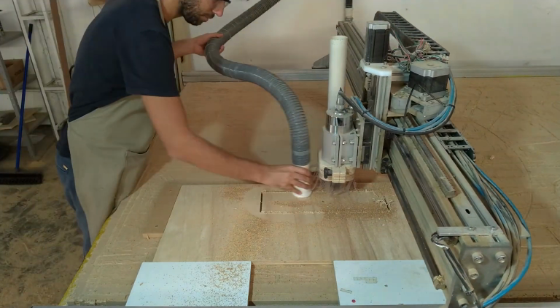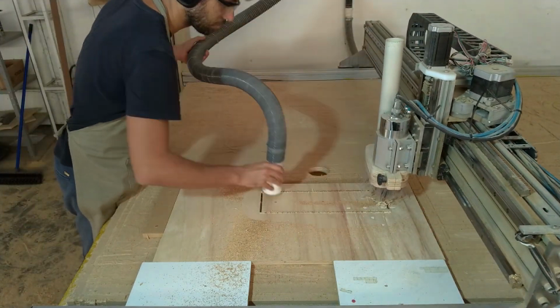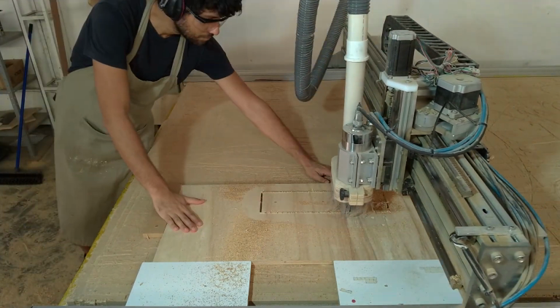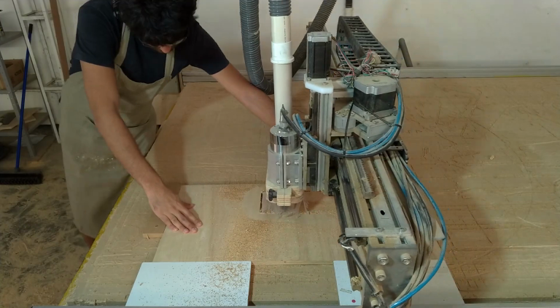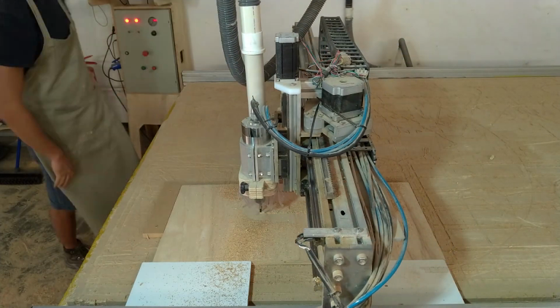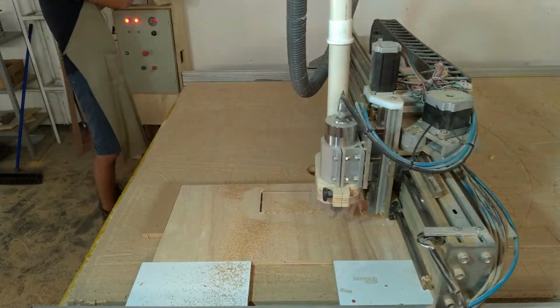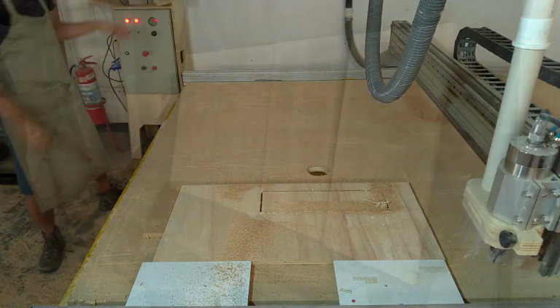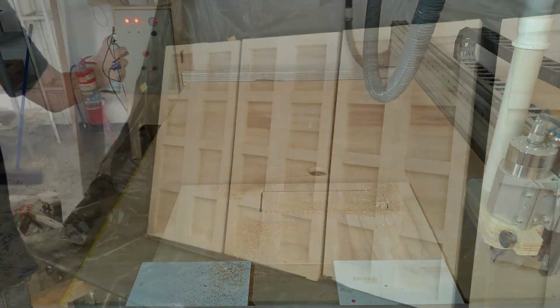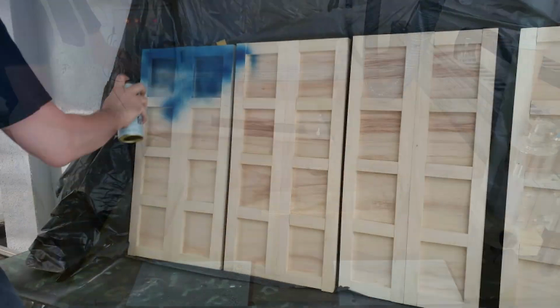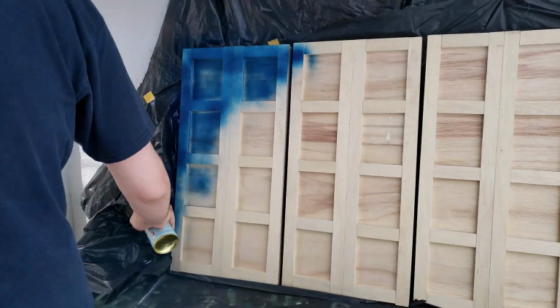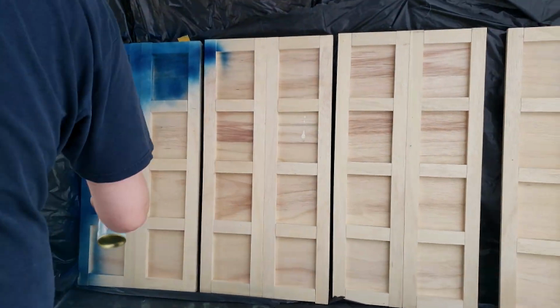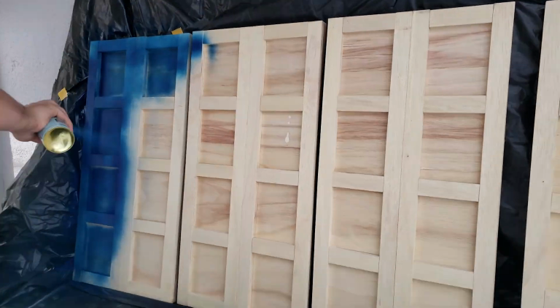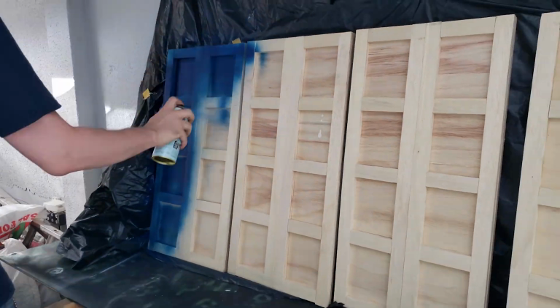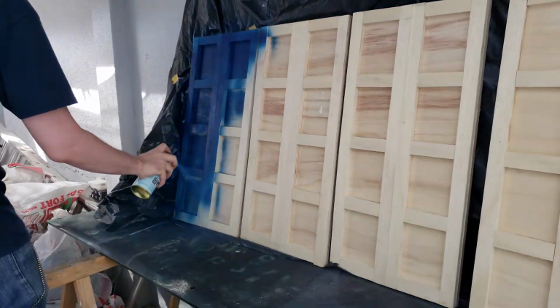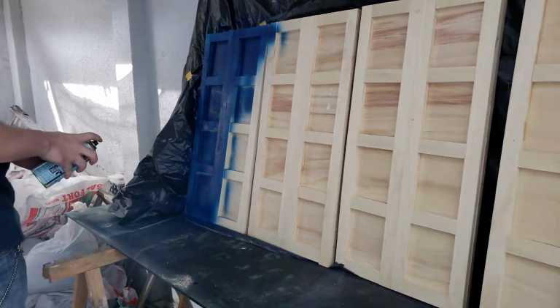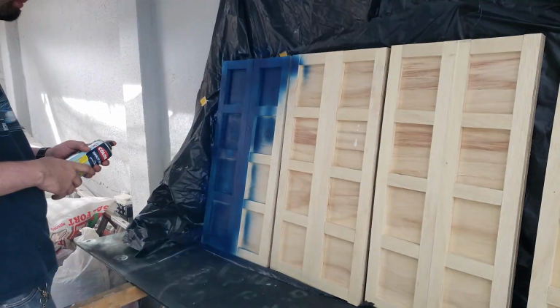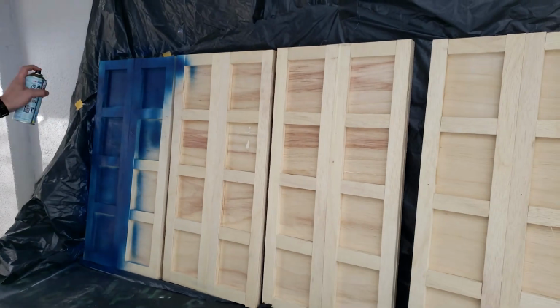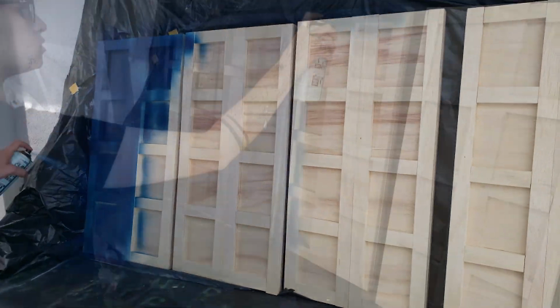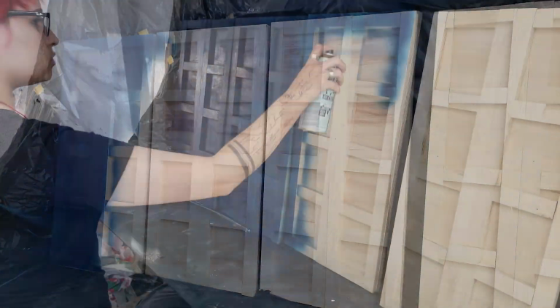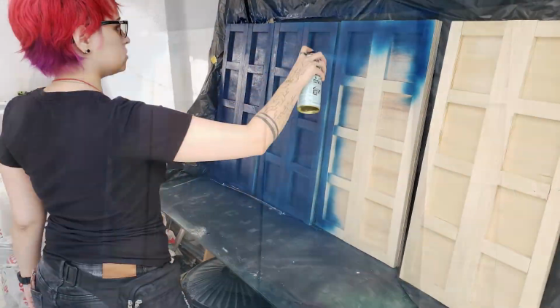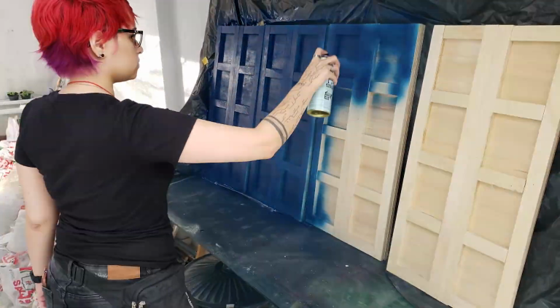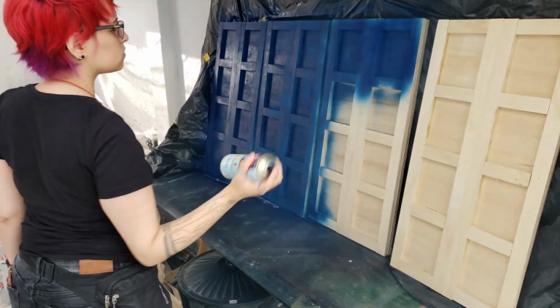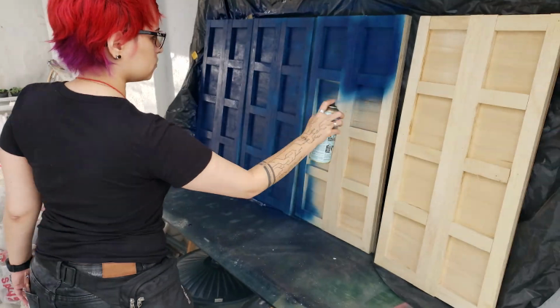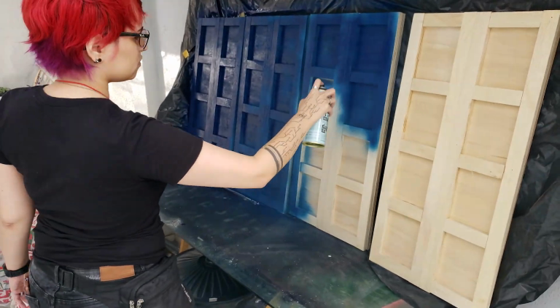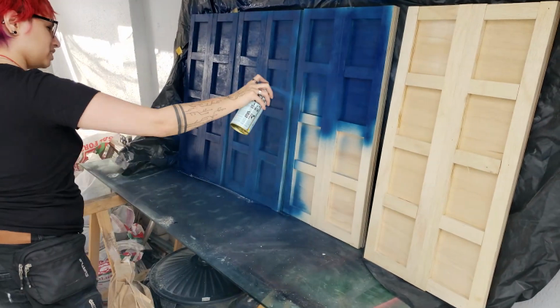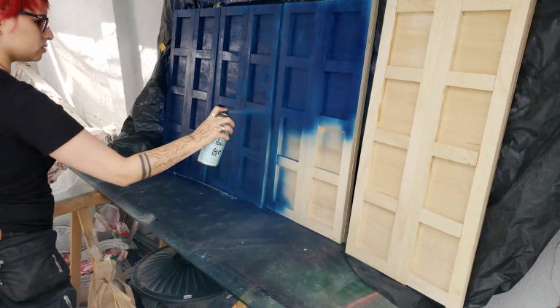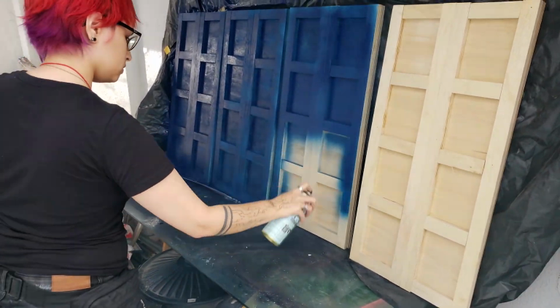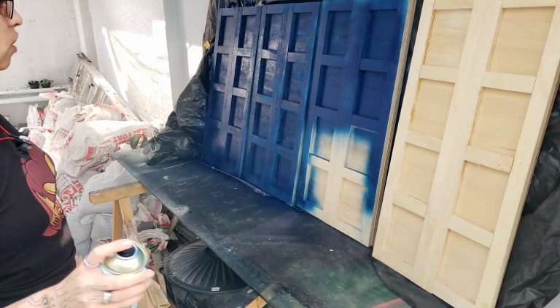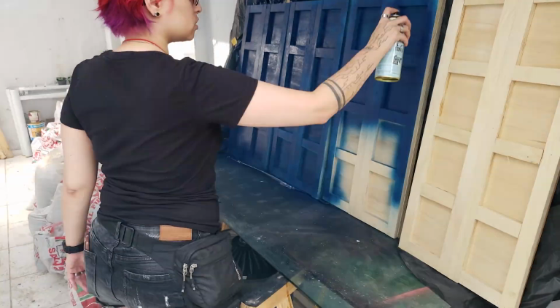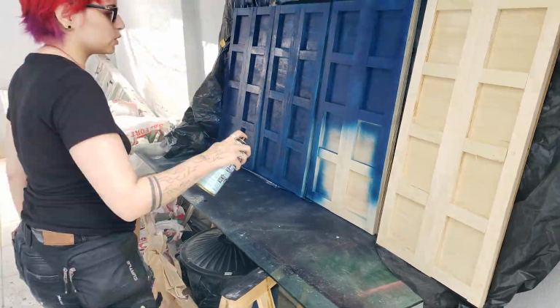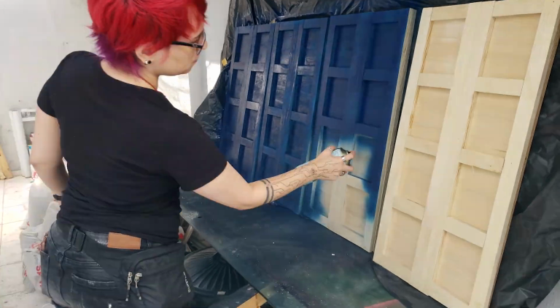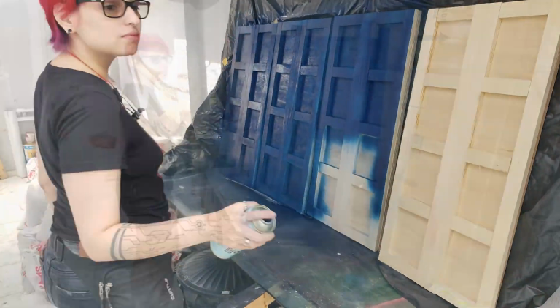Now it's time to reassemble the doors and get to painting them. I've tested some paint samples and settled for this blue spray paint that in my opinion is pretty close to the TARDIS blue I wanted.